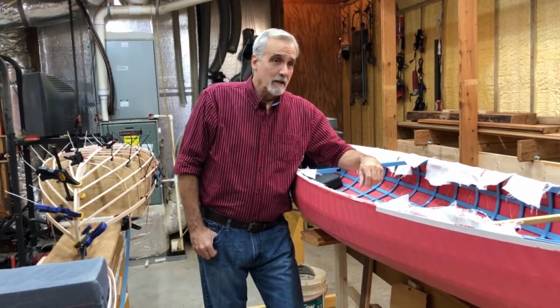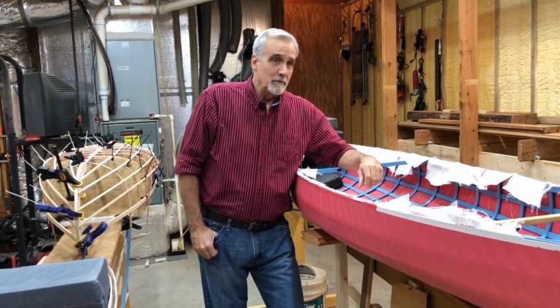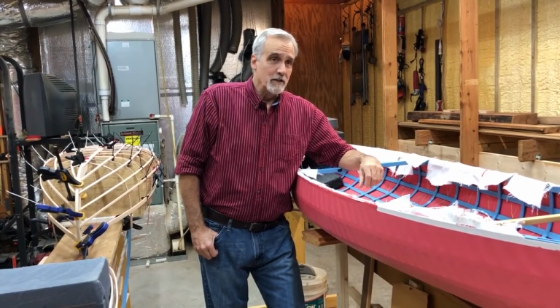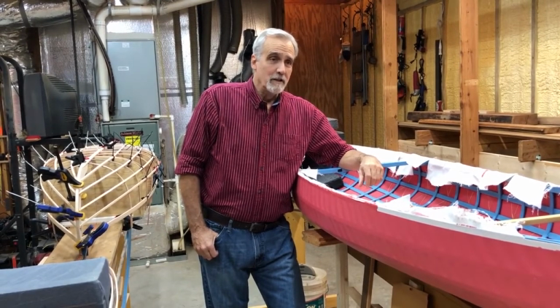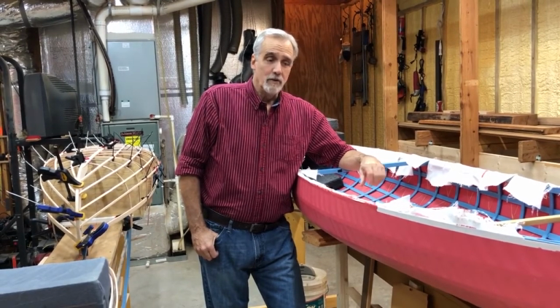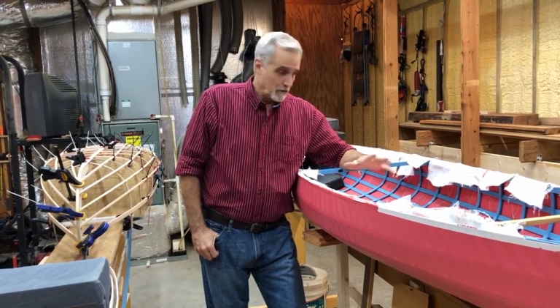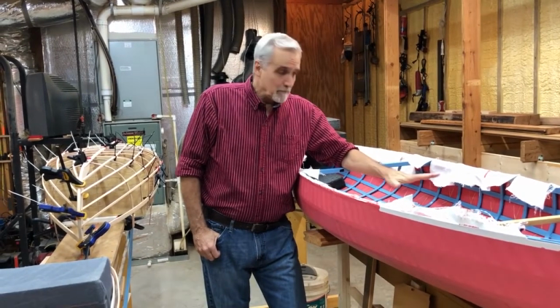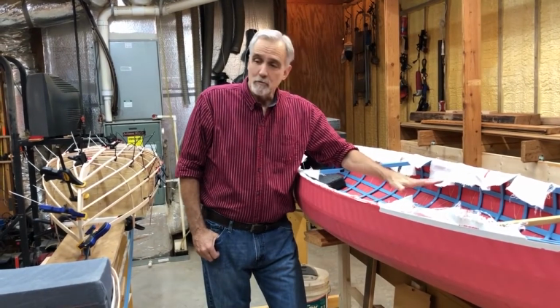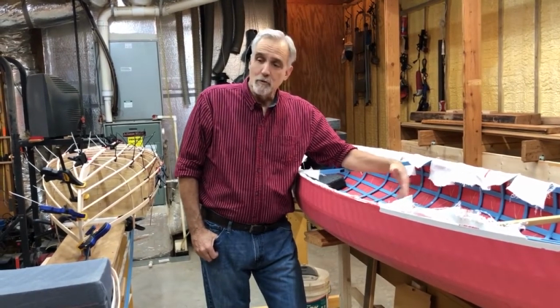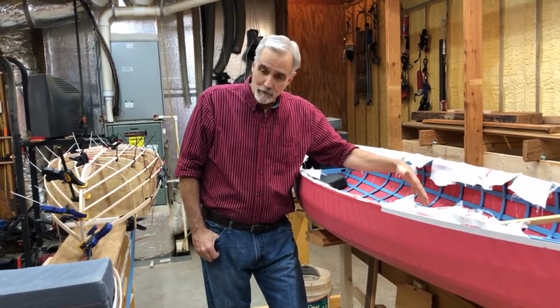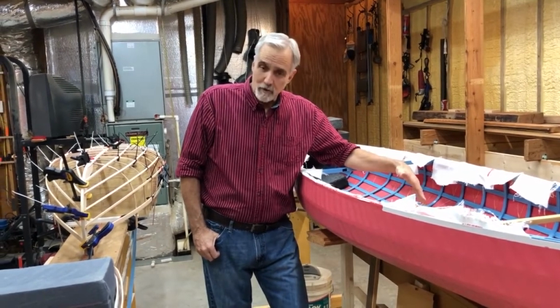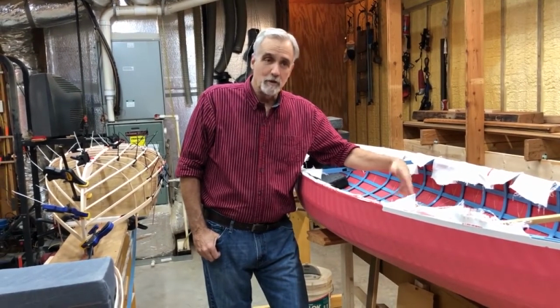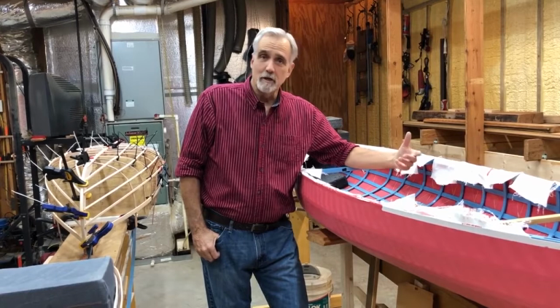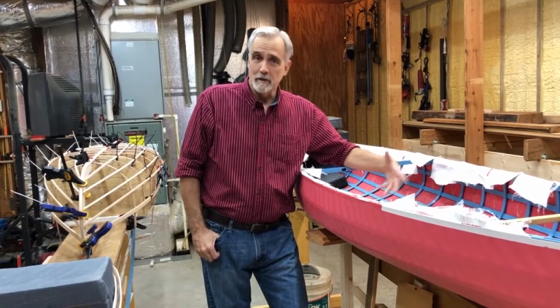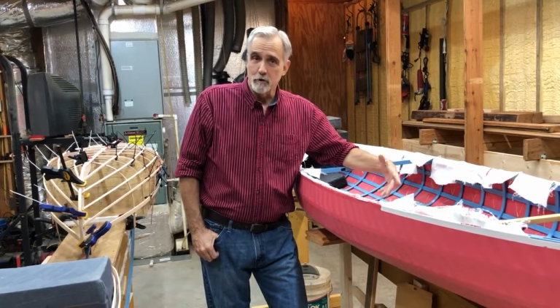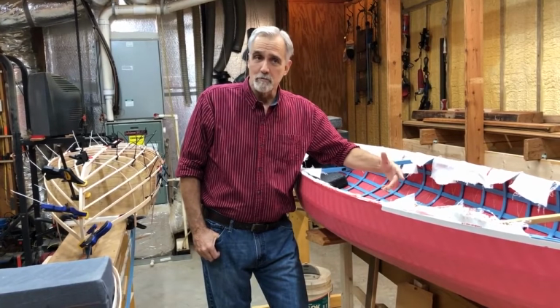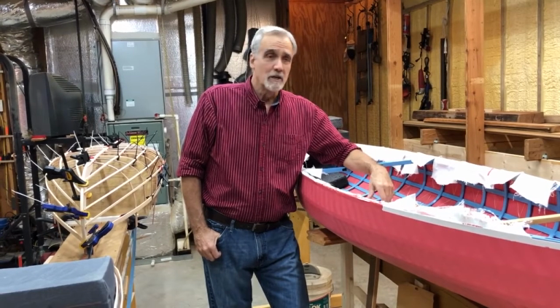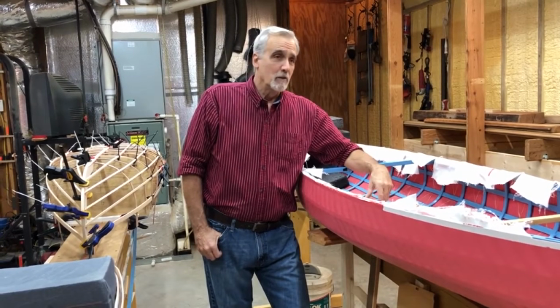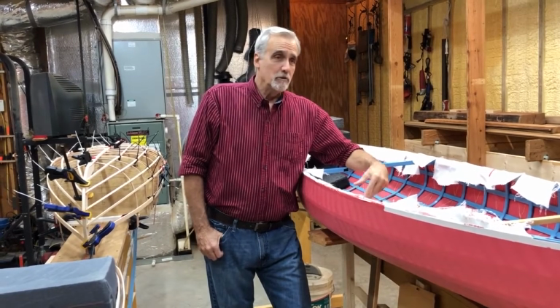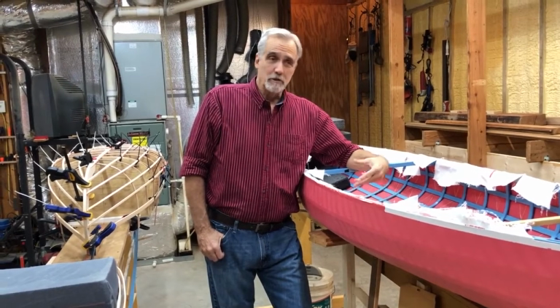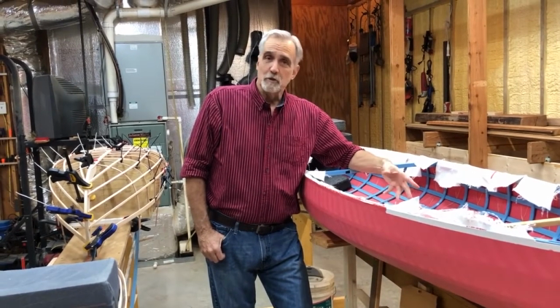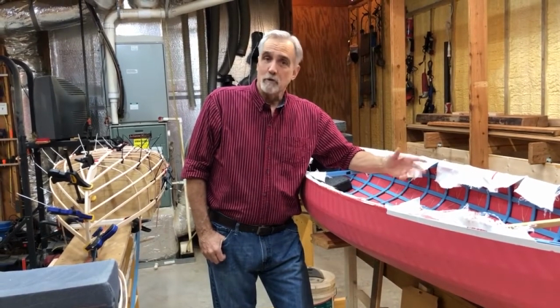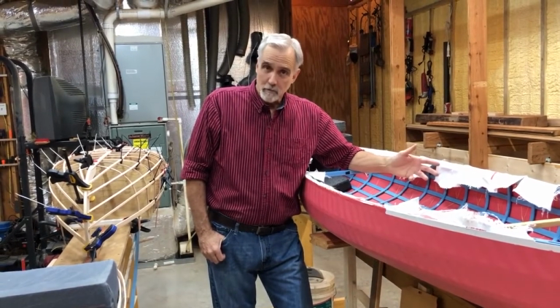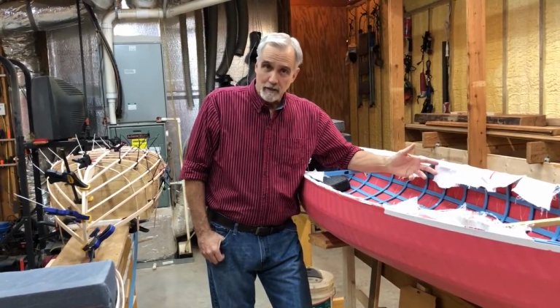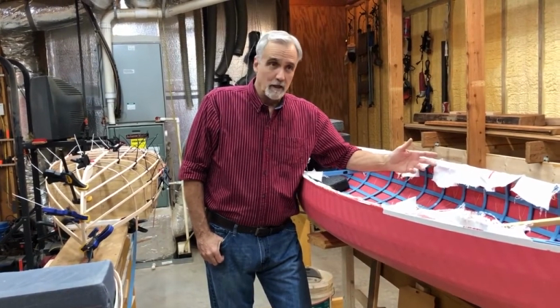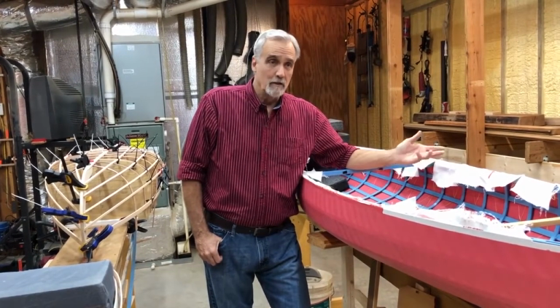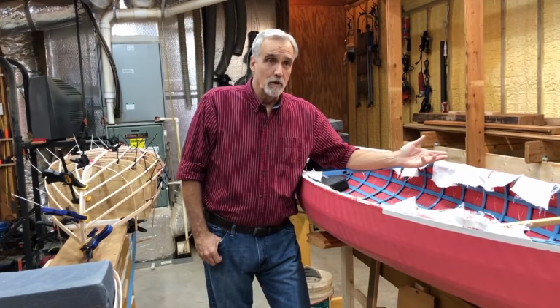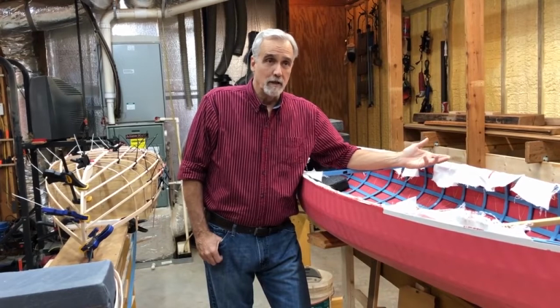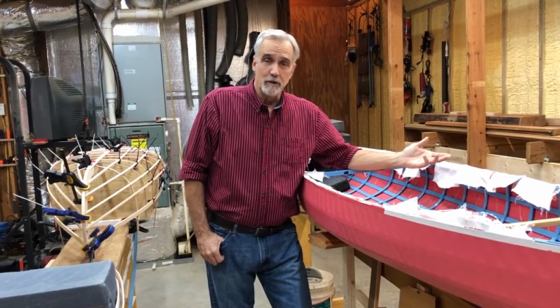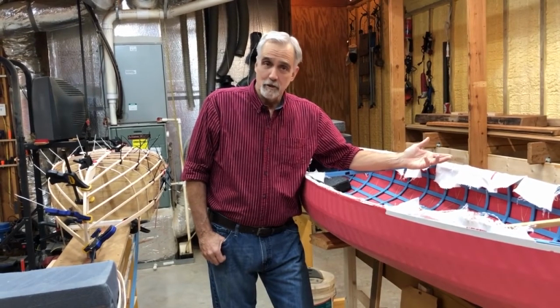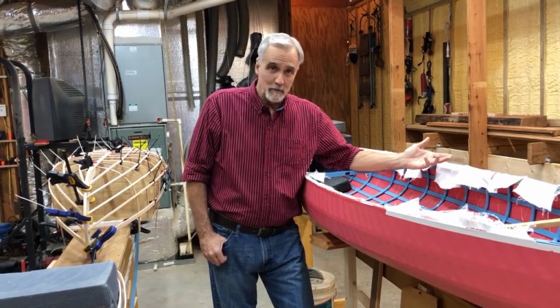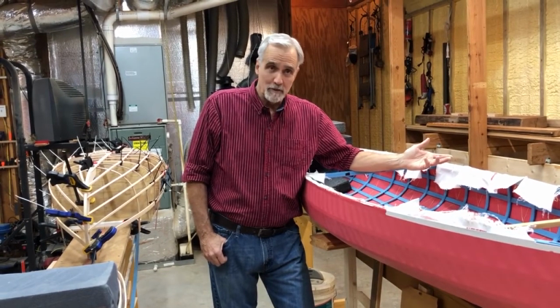It depends on the depth of your boat, the width of your boat, your height, the length of your arms, whether you're using a single paddle or a double paddle, and what the length of your paddle might be.